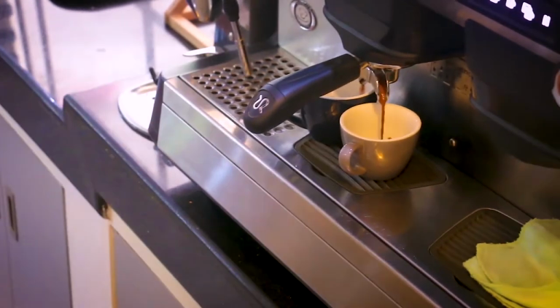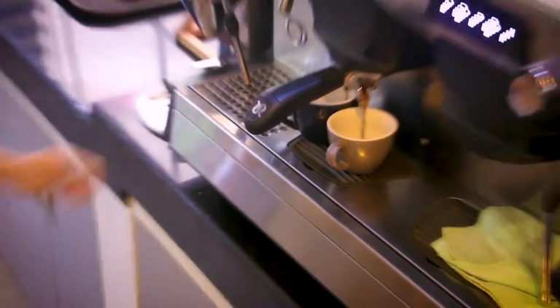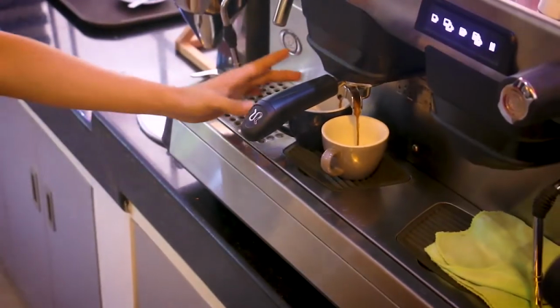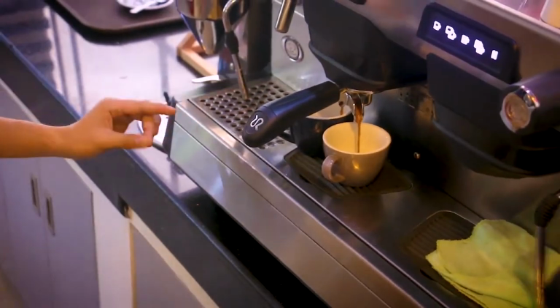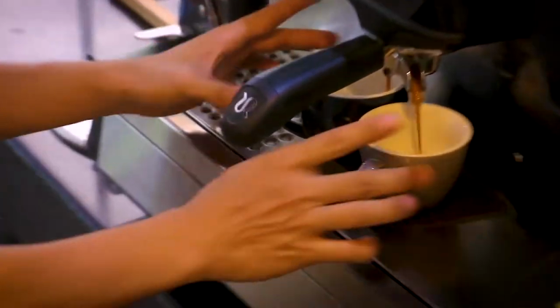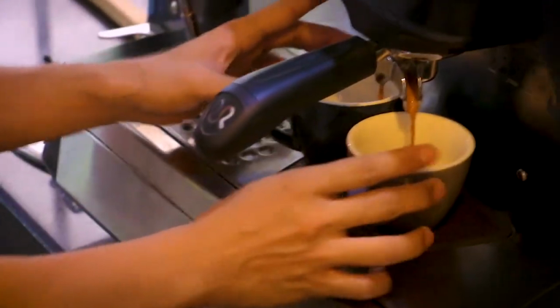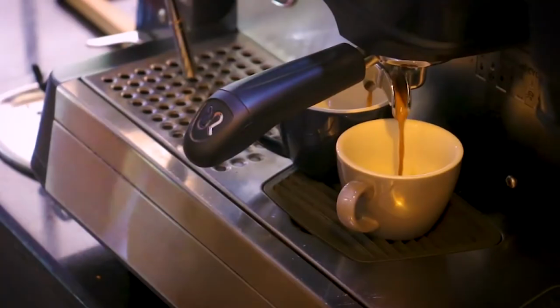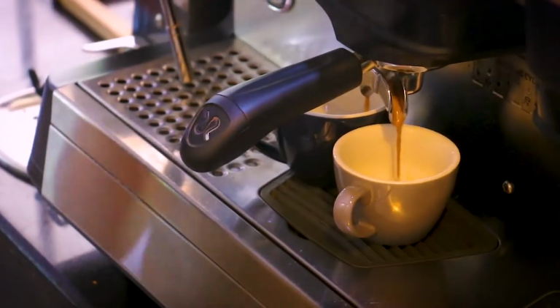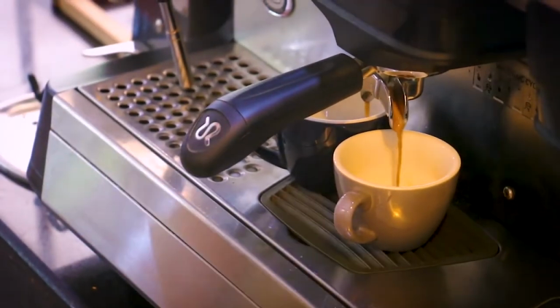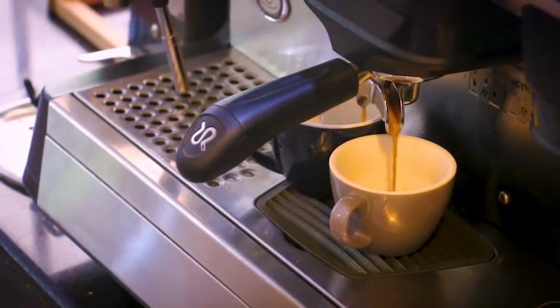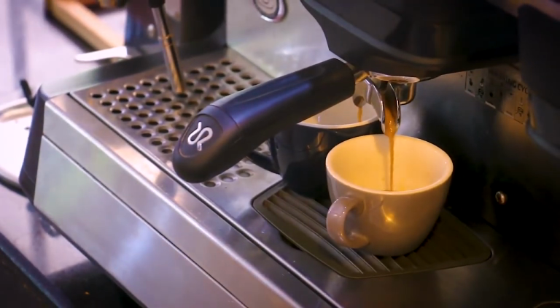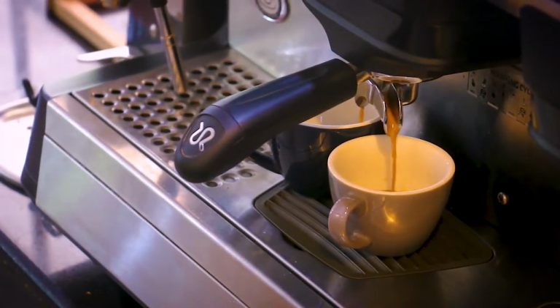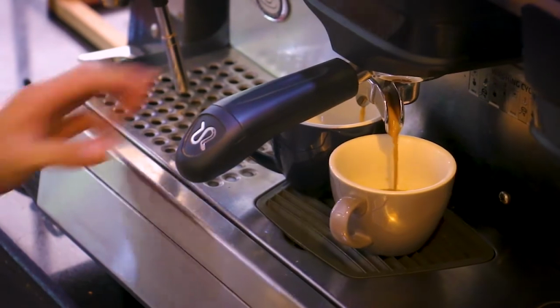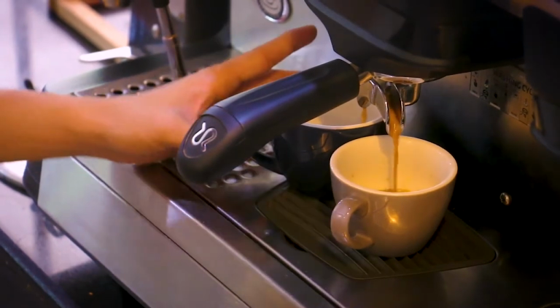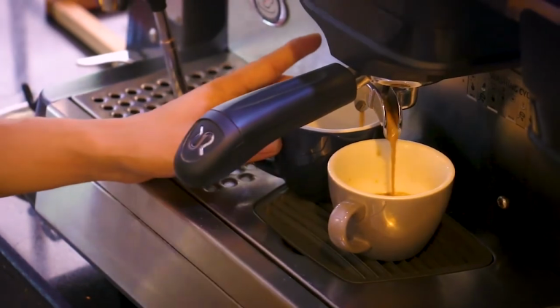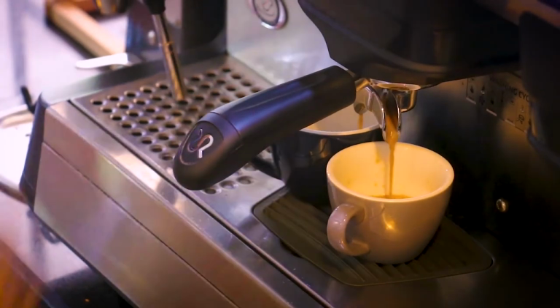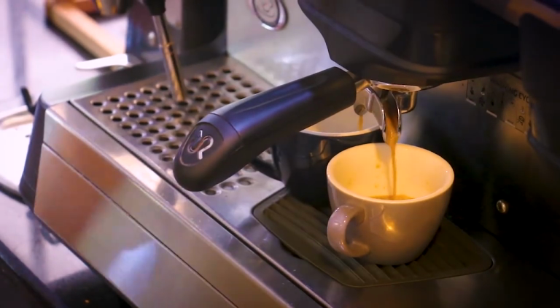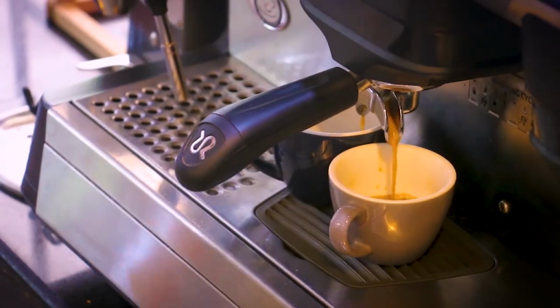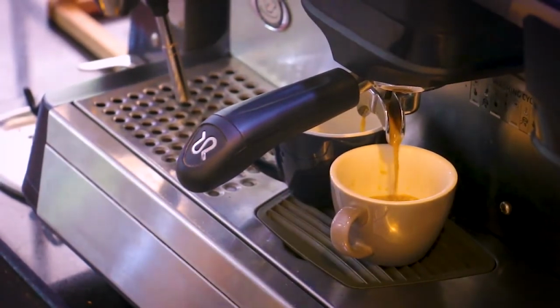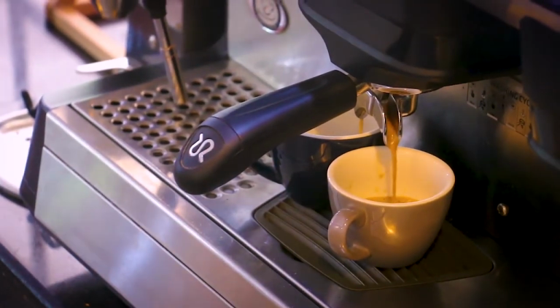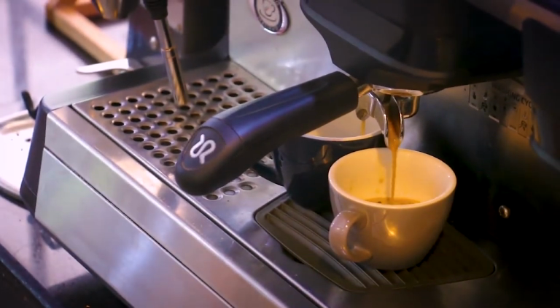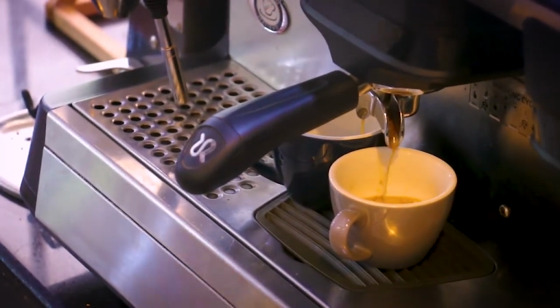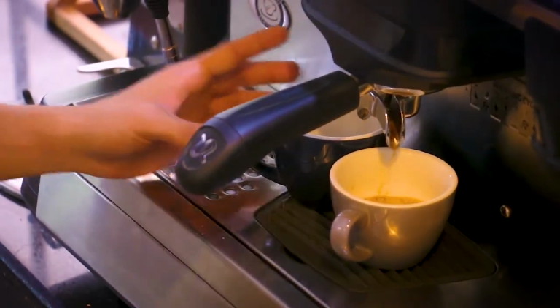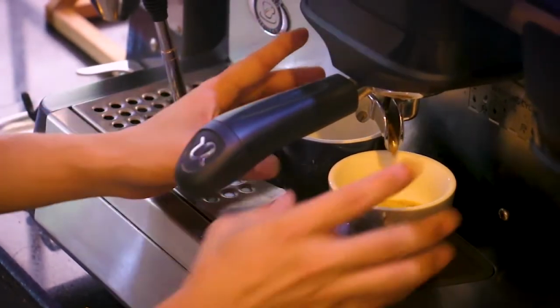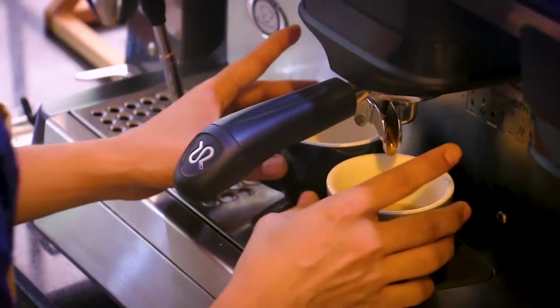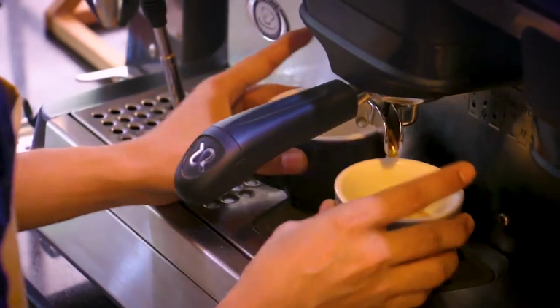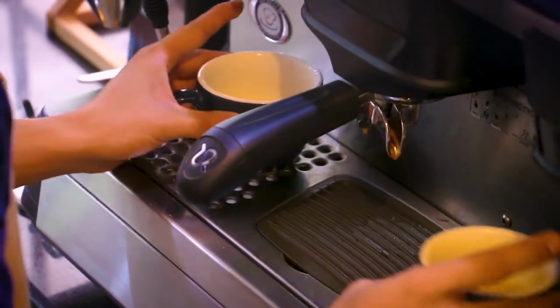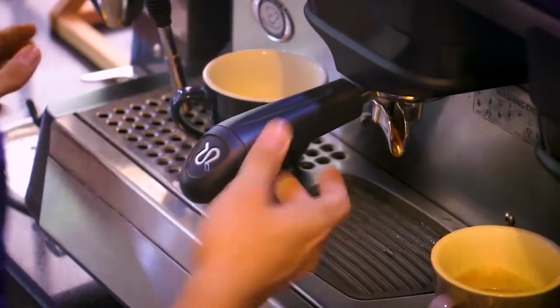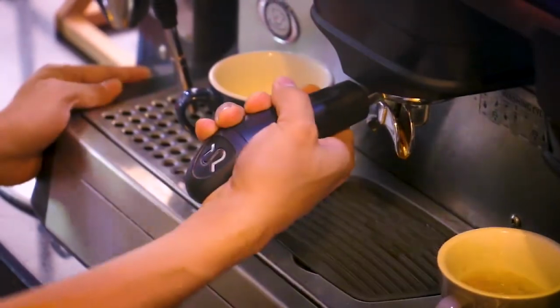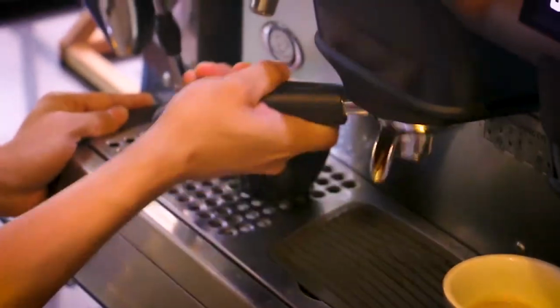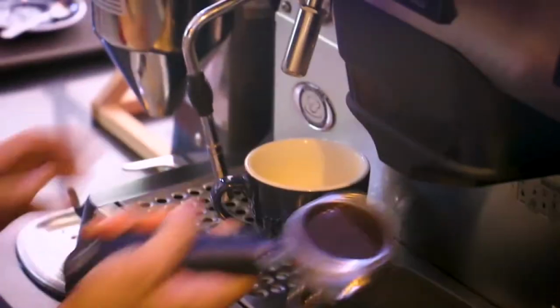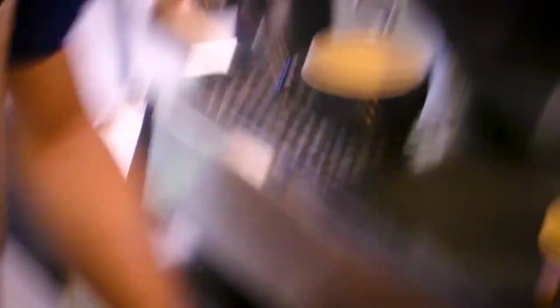So the espresso should measure about 1 oz or 30 ml. We're just going to wait, and of course clean as you go.